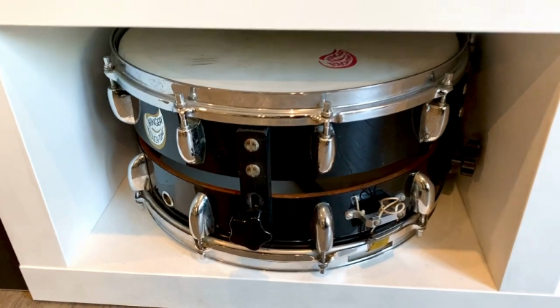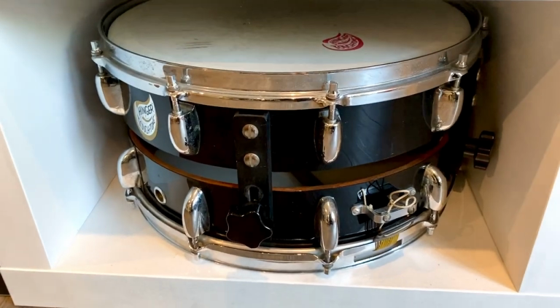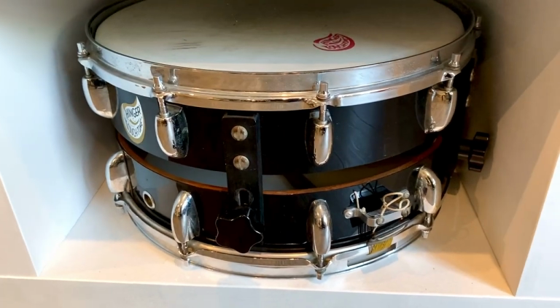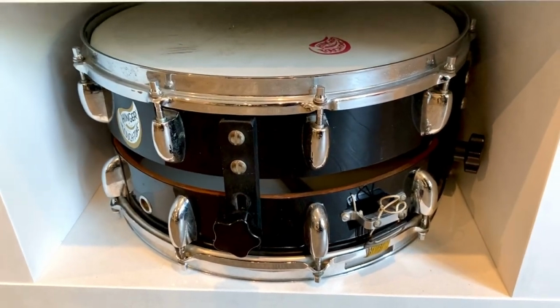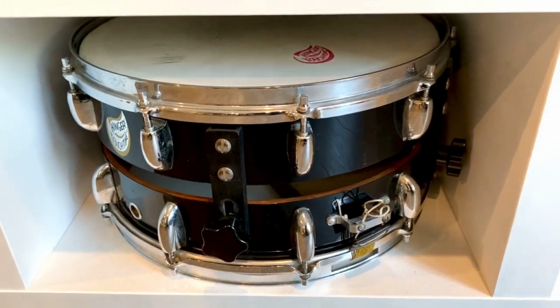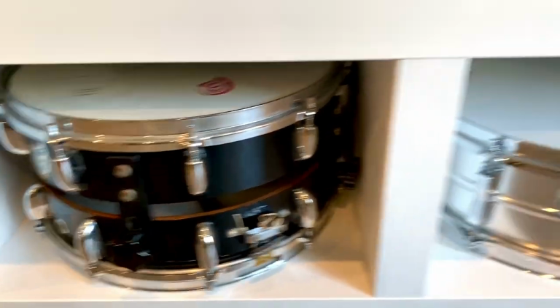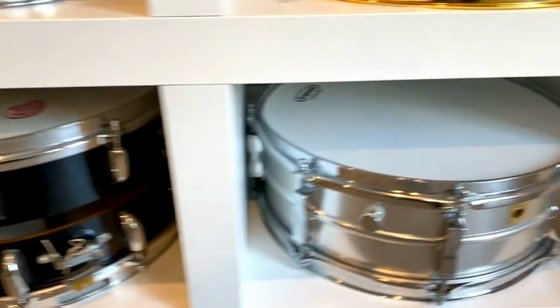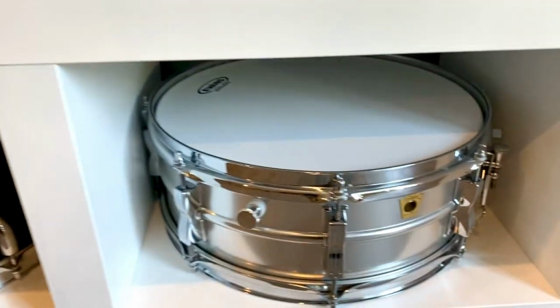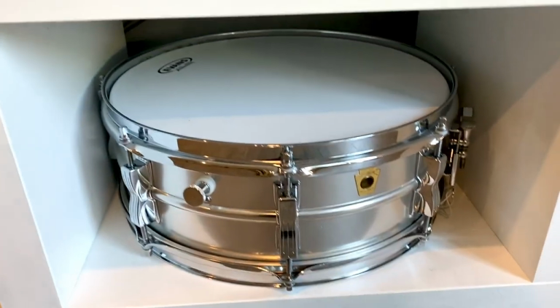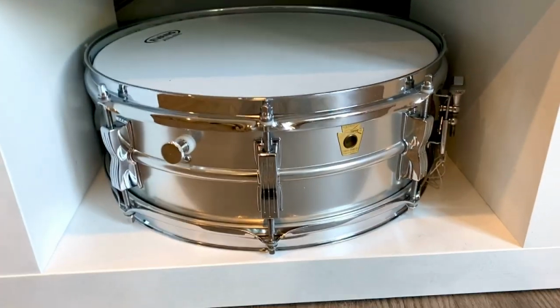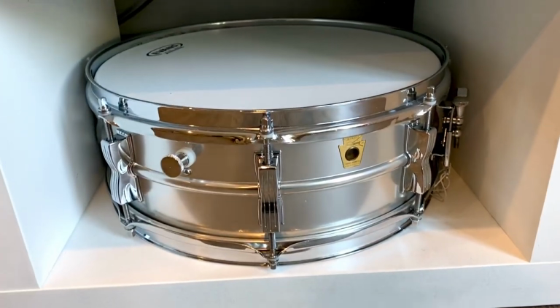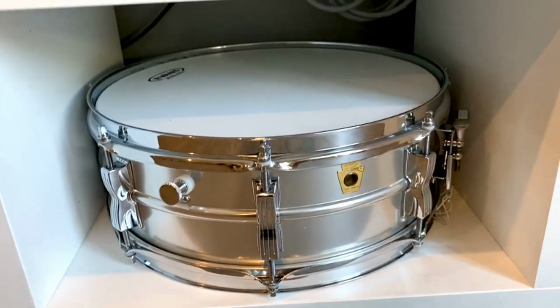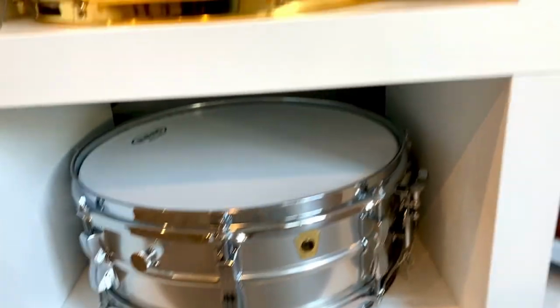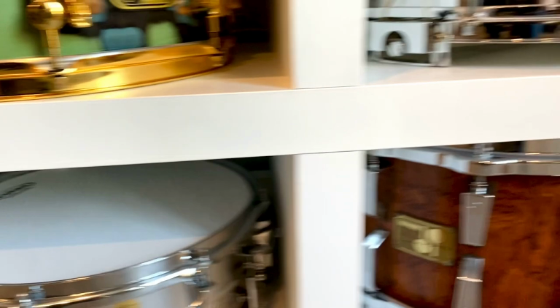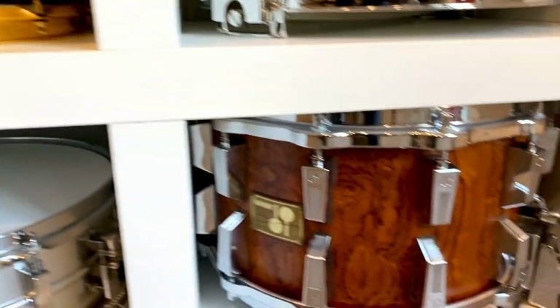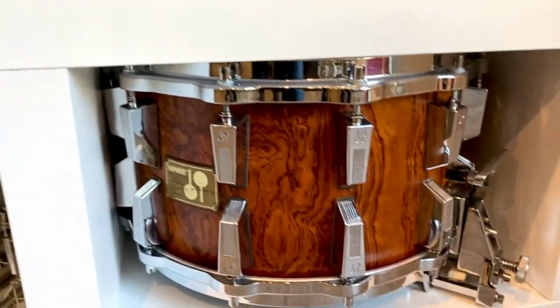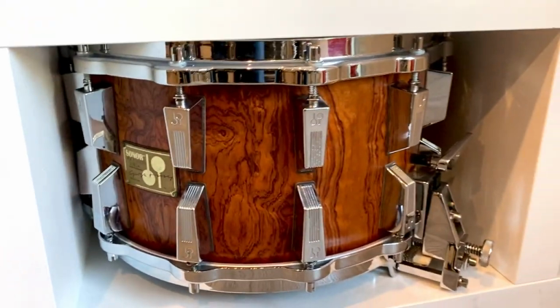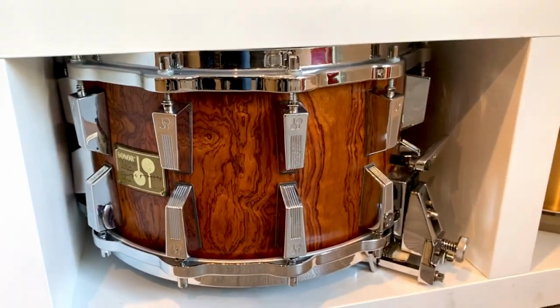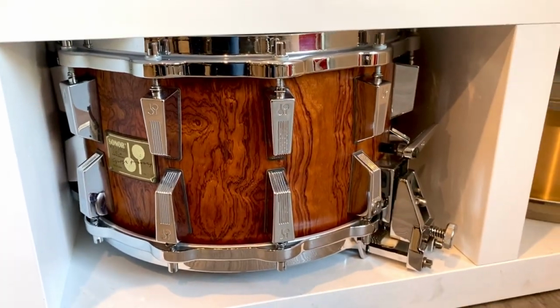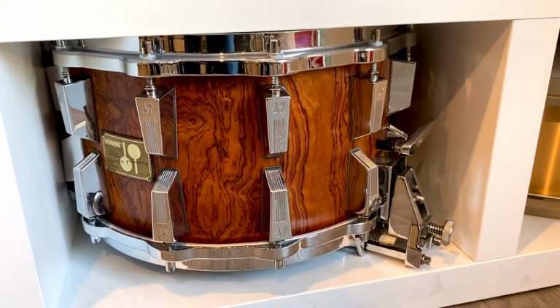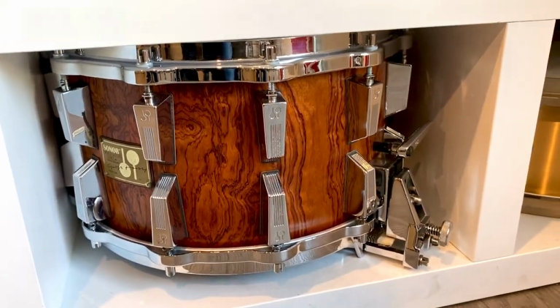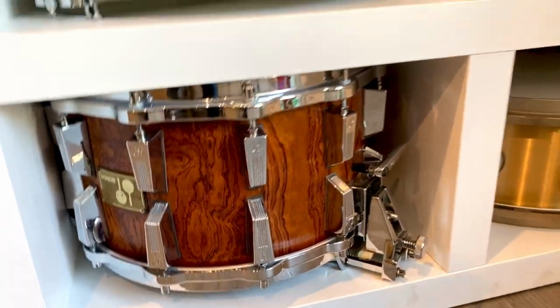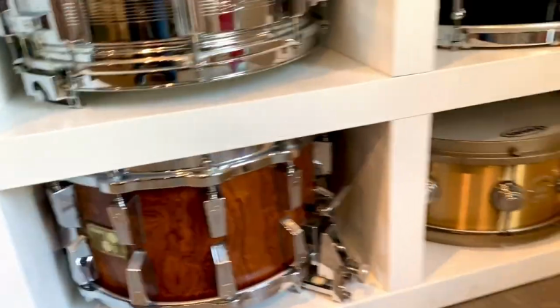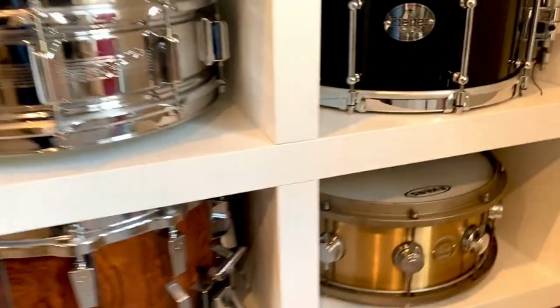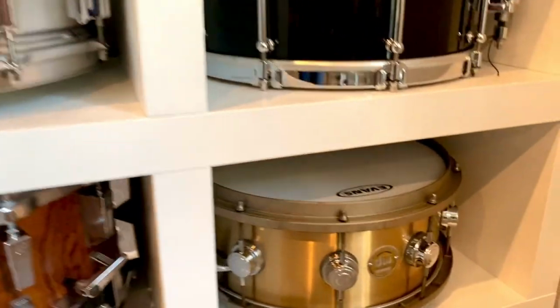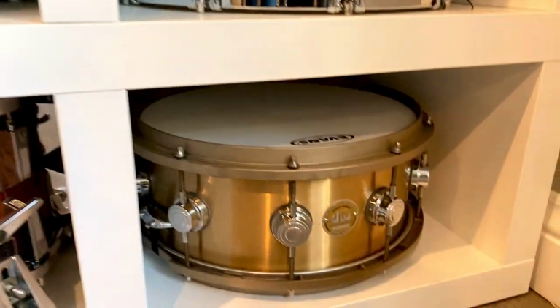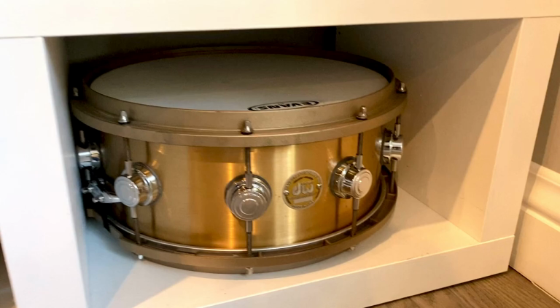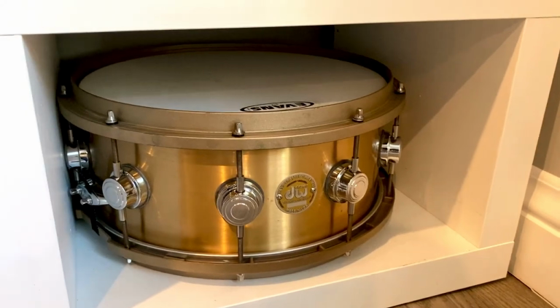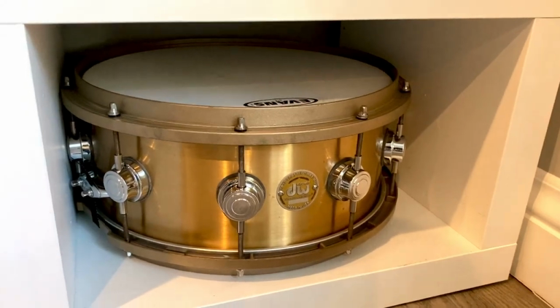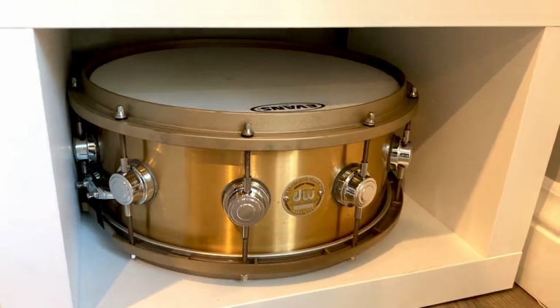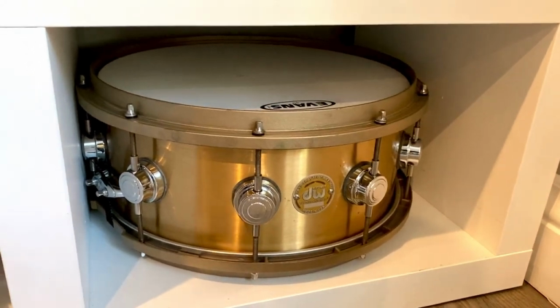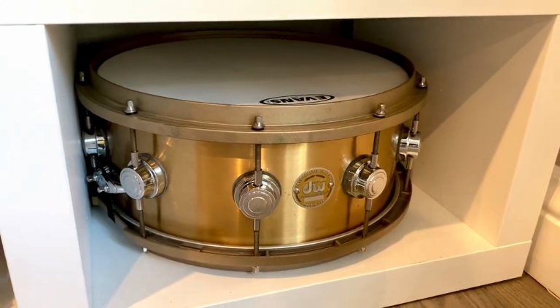We have a Hinger Space Tone Snare, a Keystone Acrylite, Sonar Signature Horse Link Bubinga, and then a DW Cast Bronze with Tama Bell Brass Hoops.